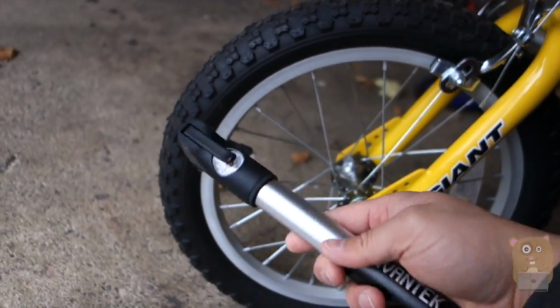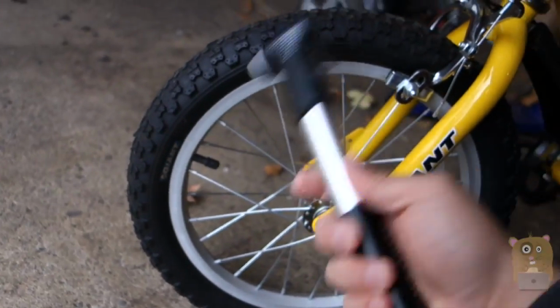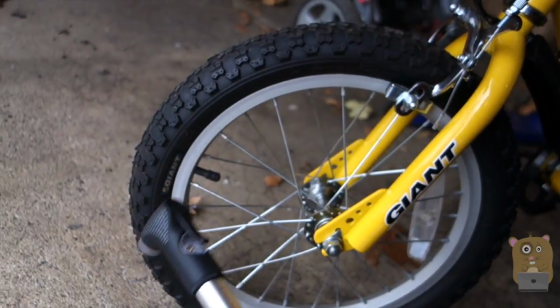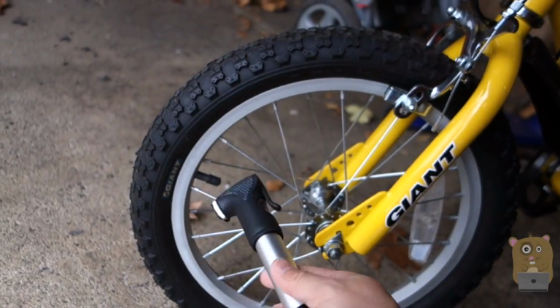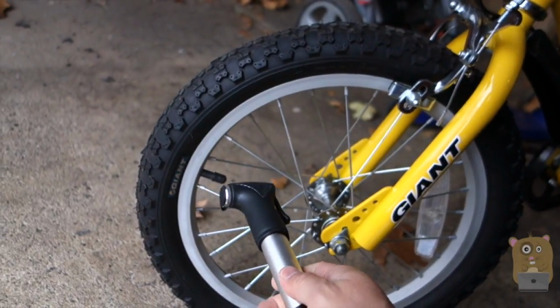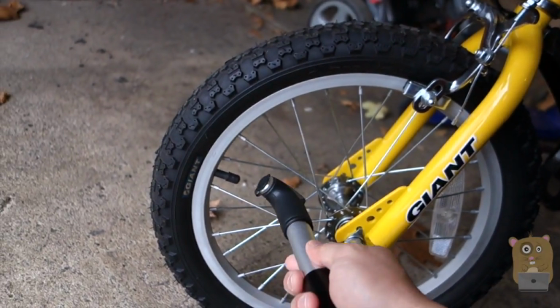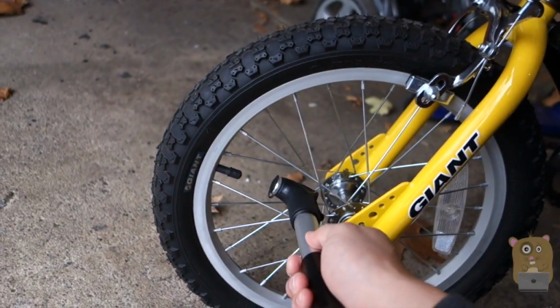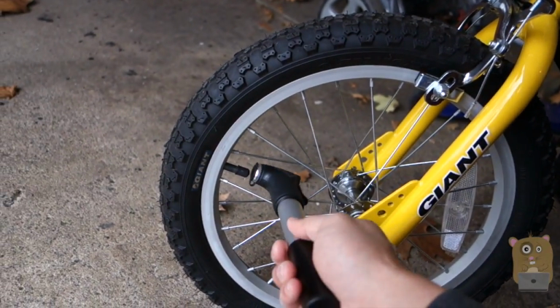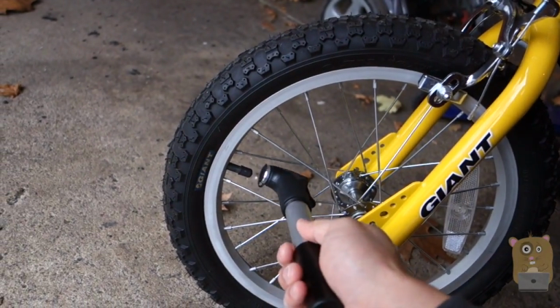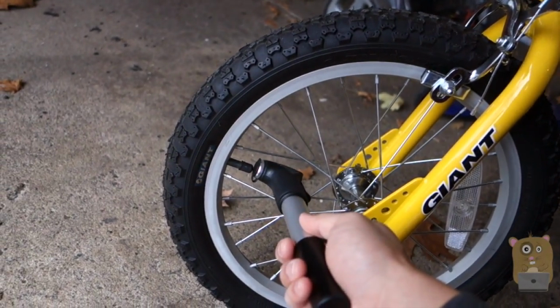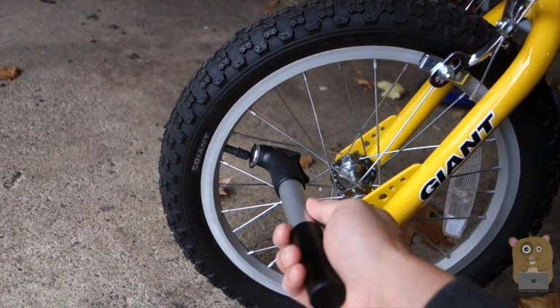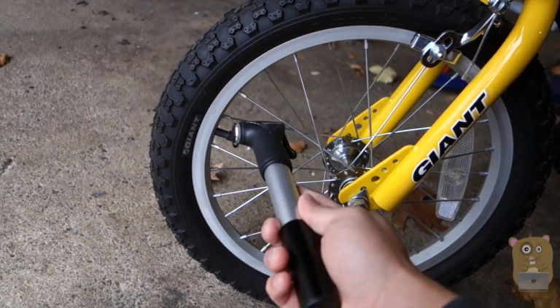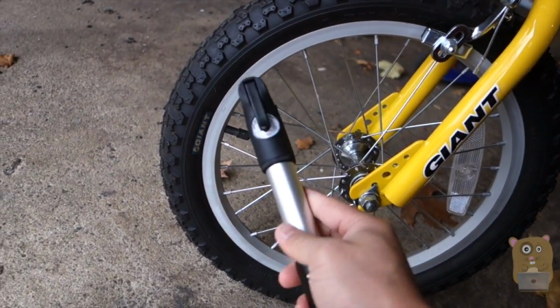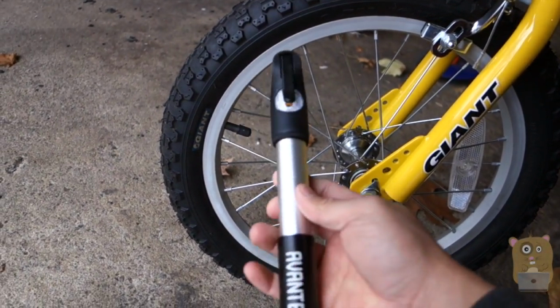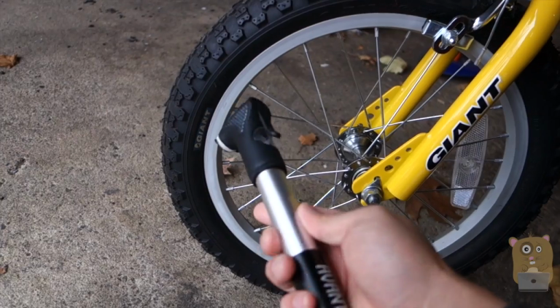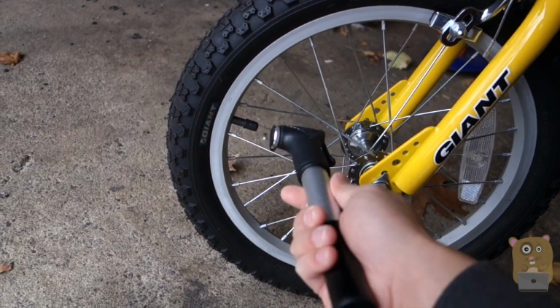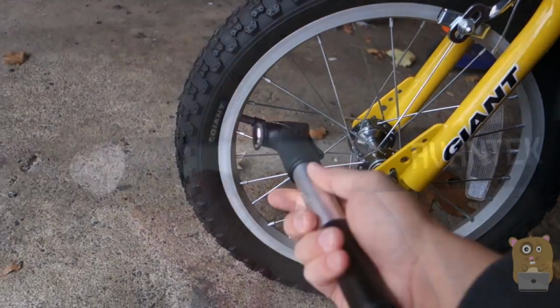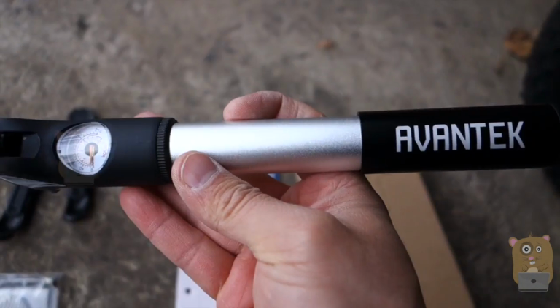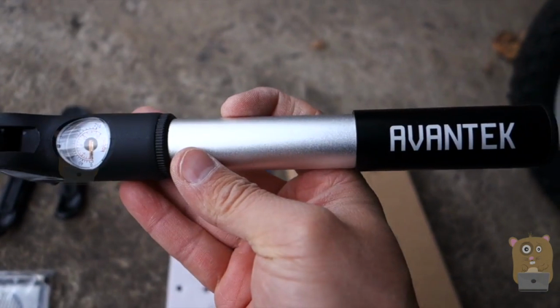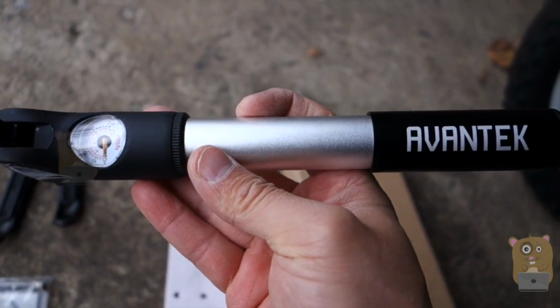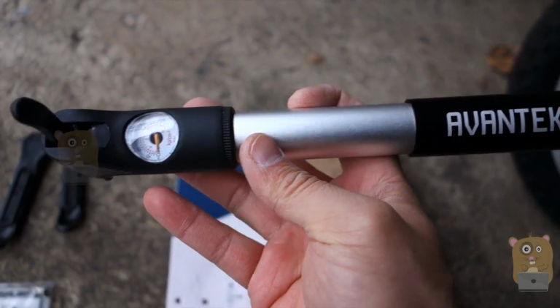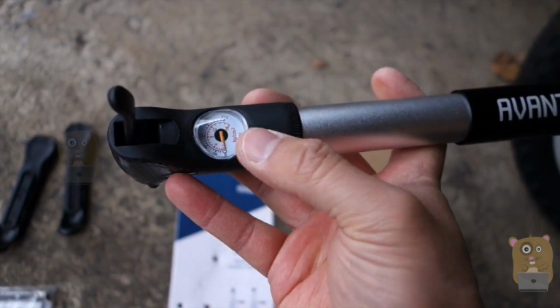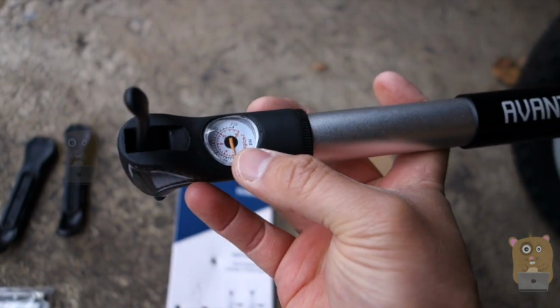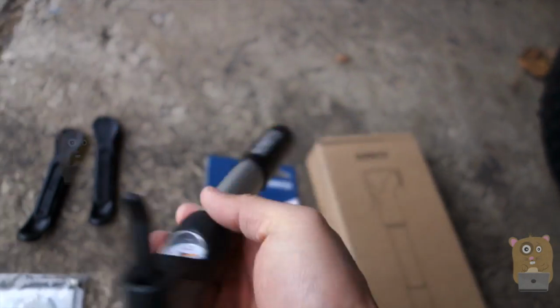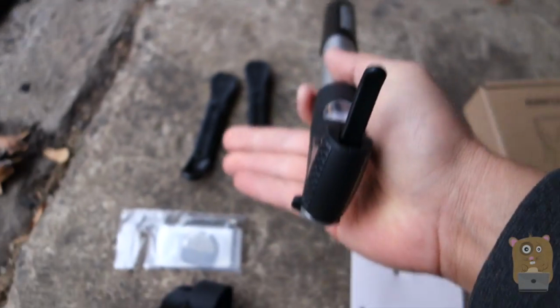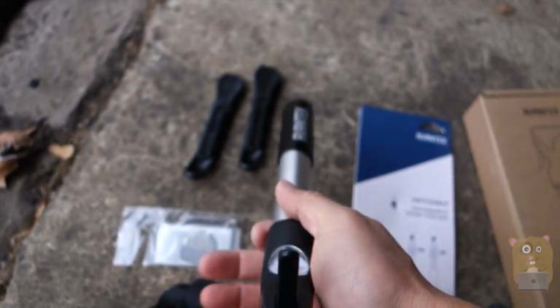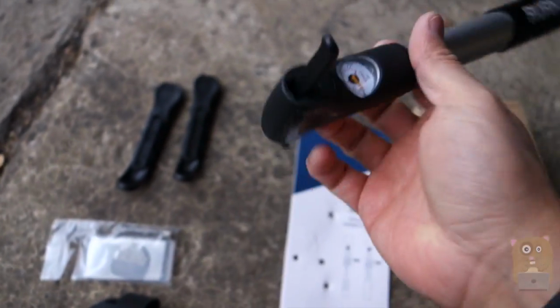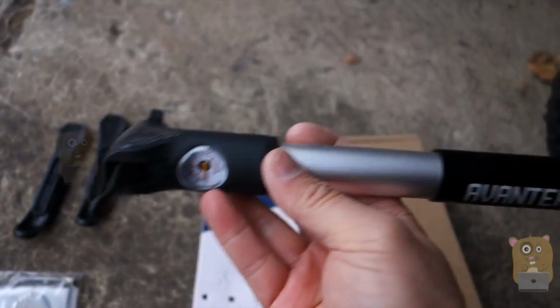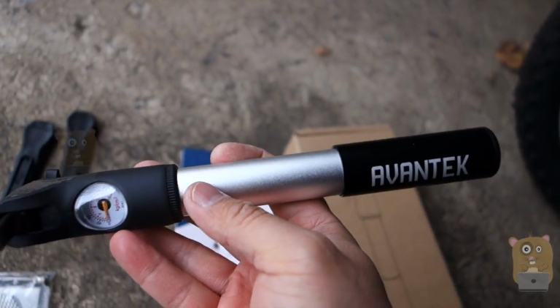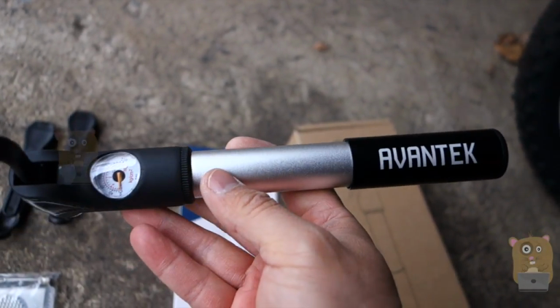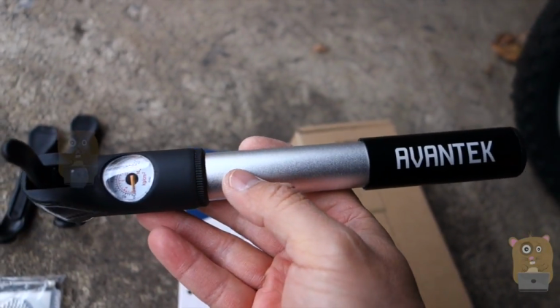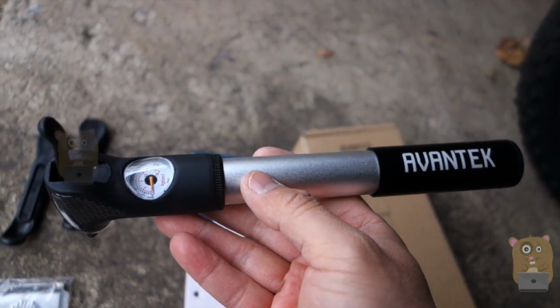Most of the time when I'm out with my kids and their bikes, I'd rather not mount it on there anyway. But for the Schrader Valves, it works great. This is a very well-made bike pump — it's got a gauge, repair toolkits, and works with both Schrader and Presta Valves.